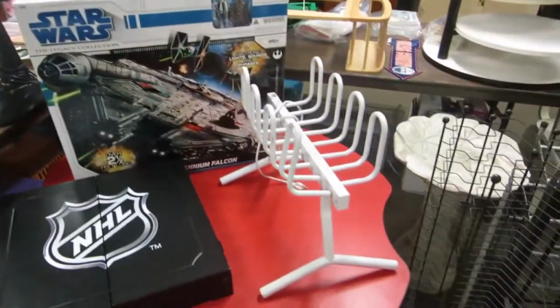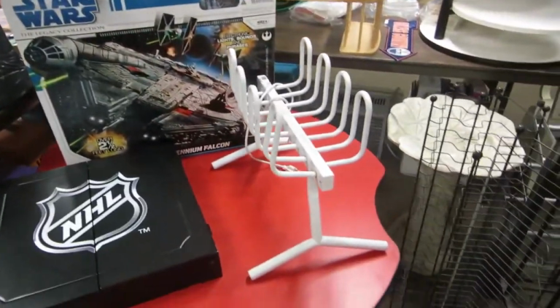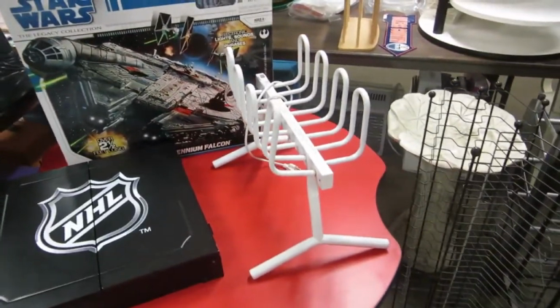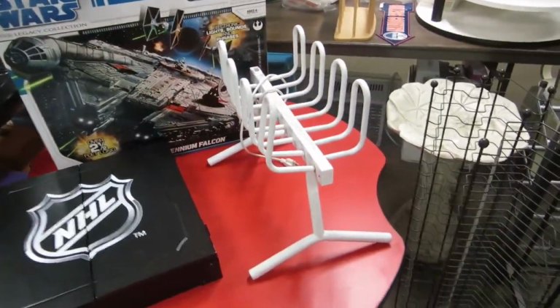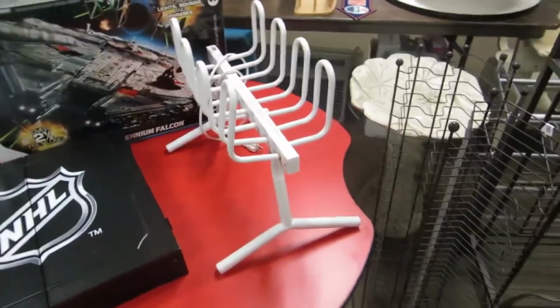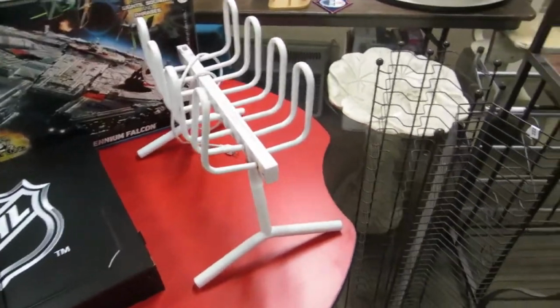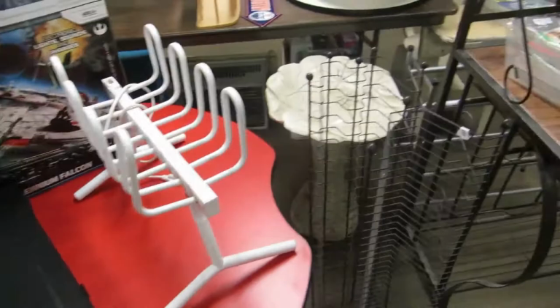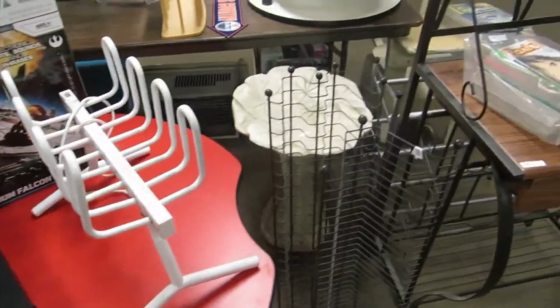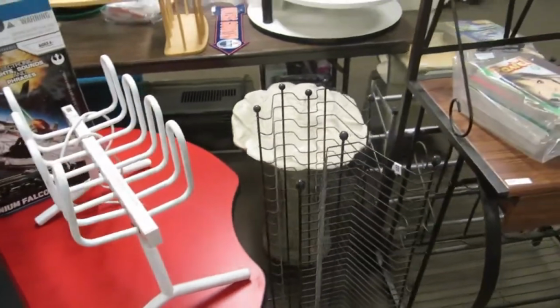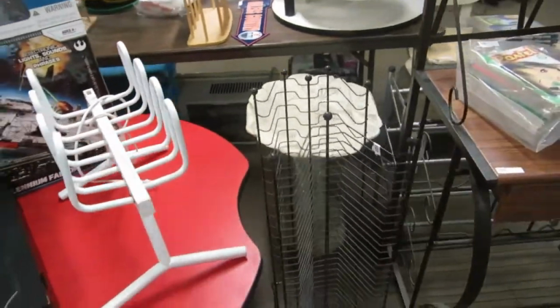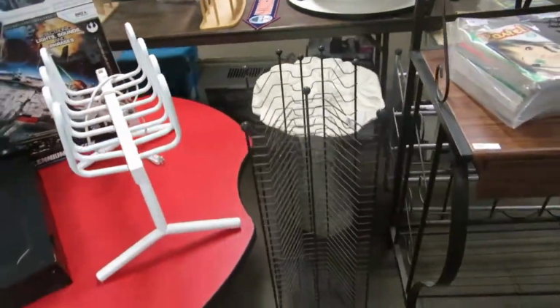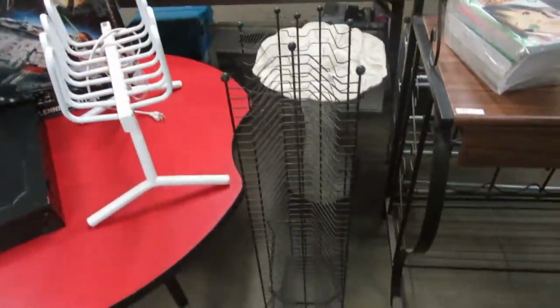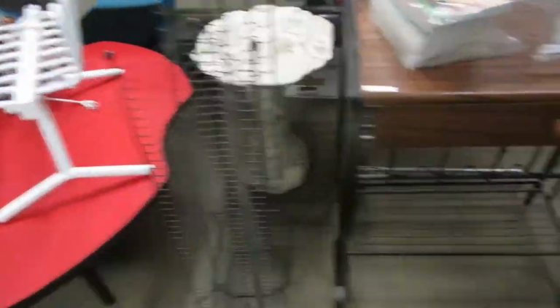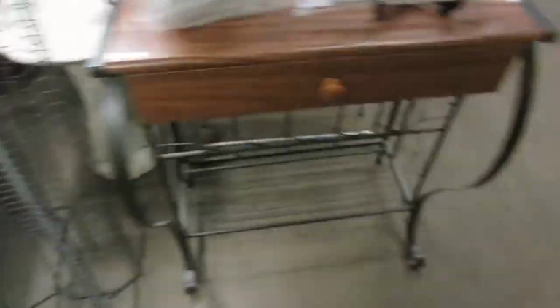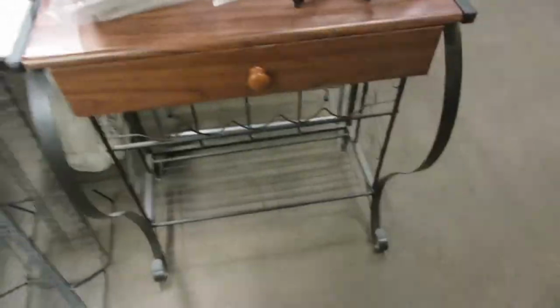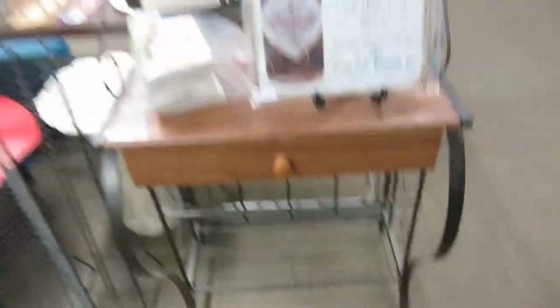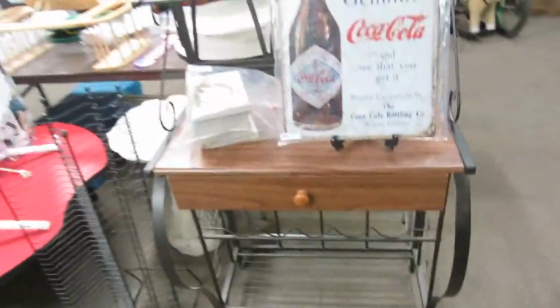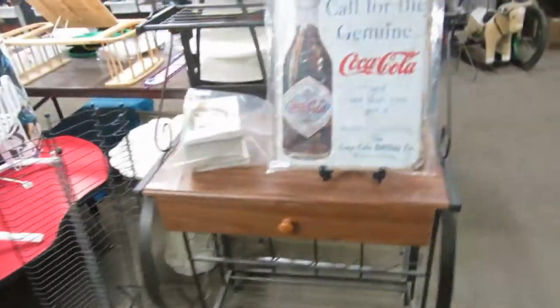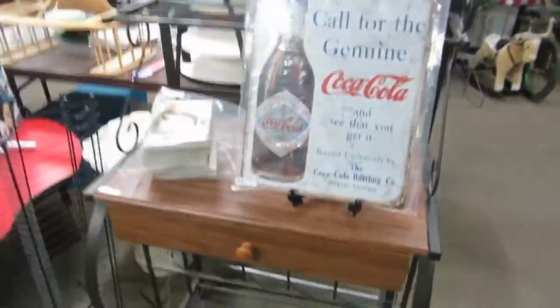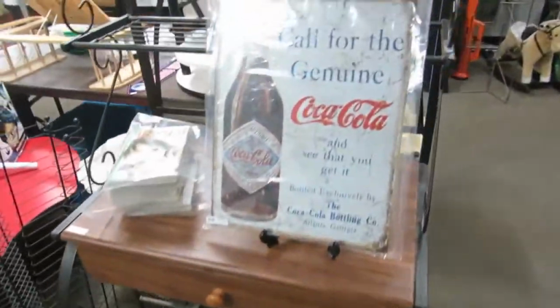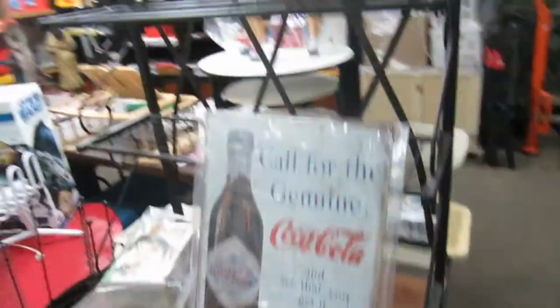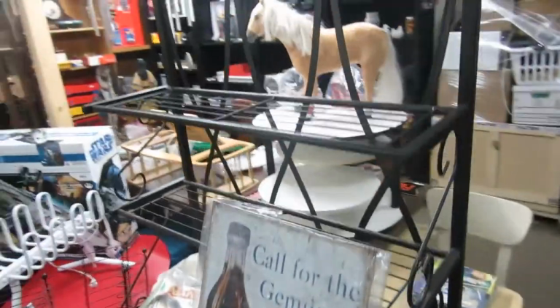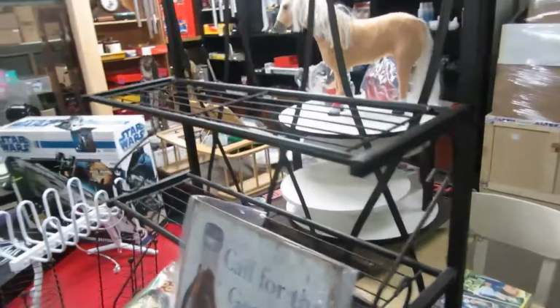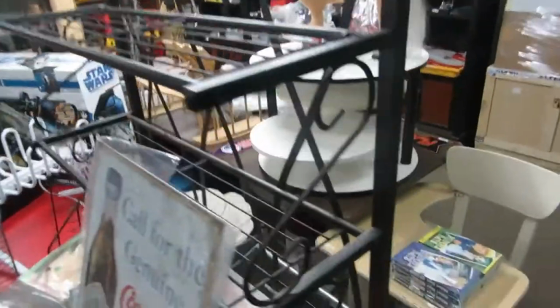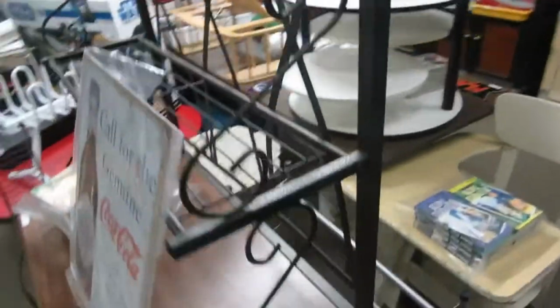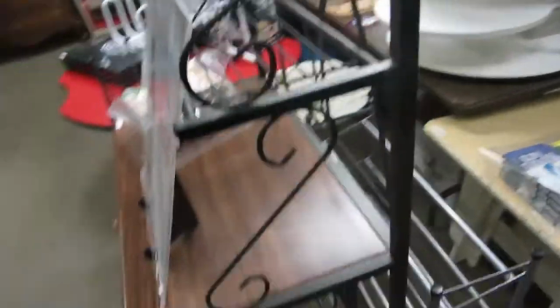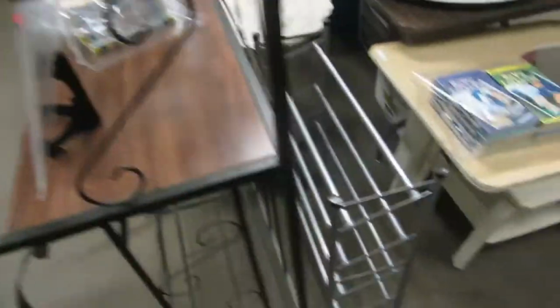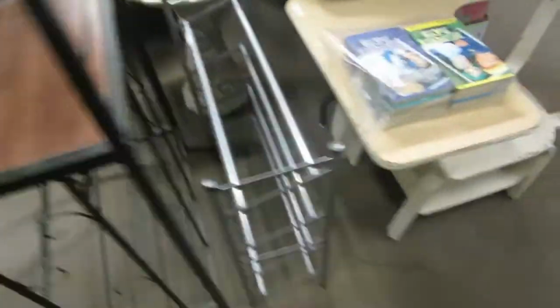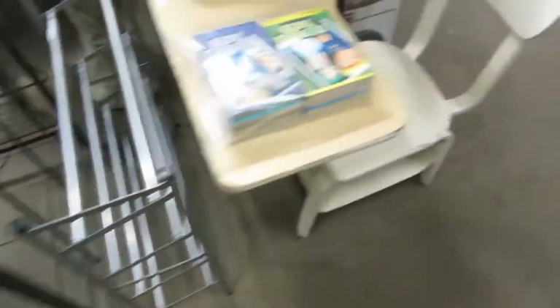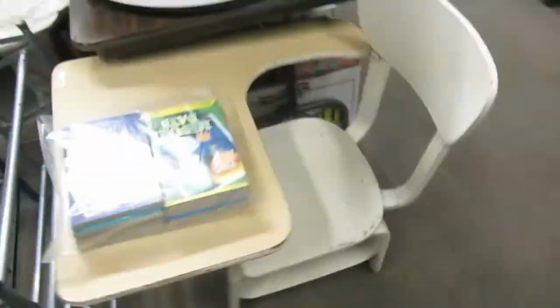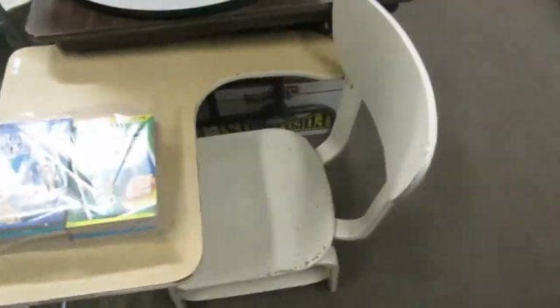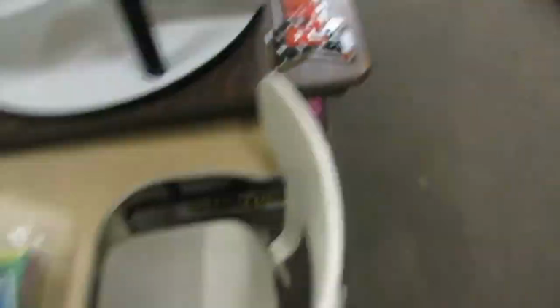We got something for heating up mittens, a bird bath, CD holders, baker's rack, a Coca-Cola sign, and a boot rack.